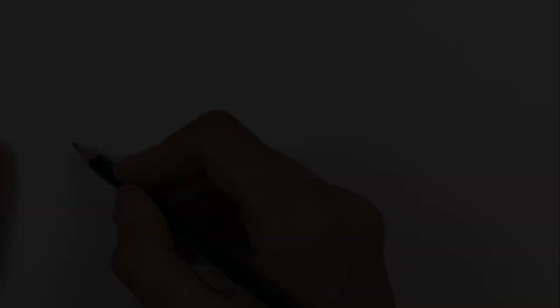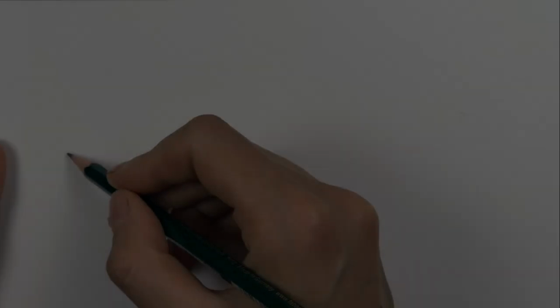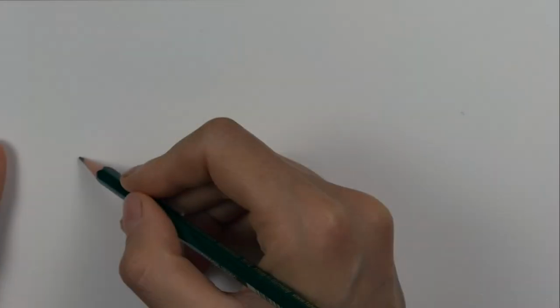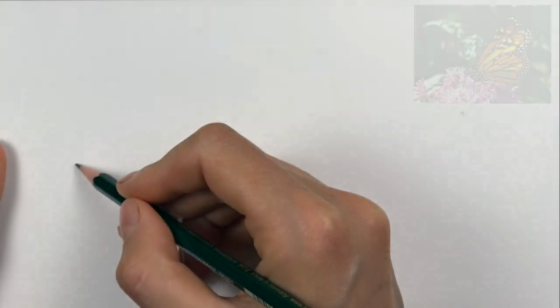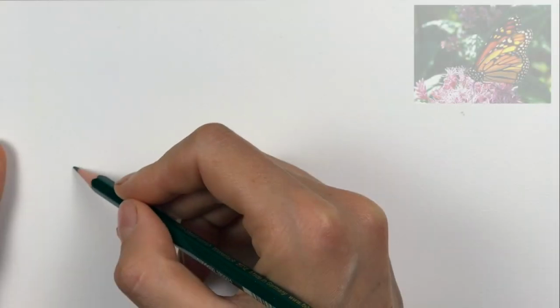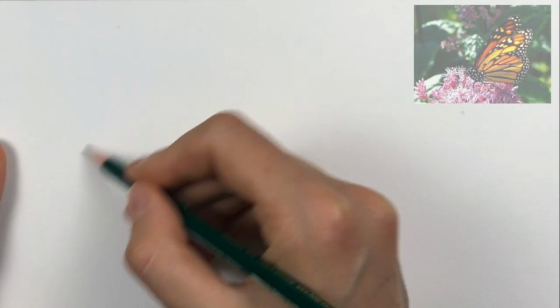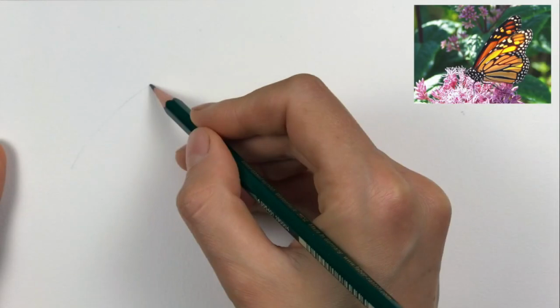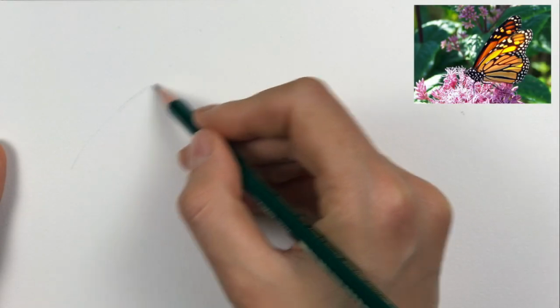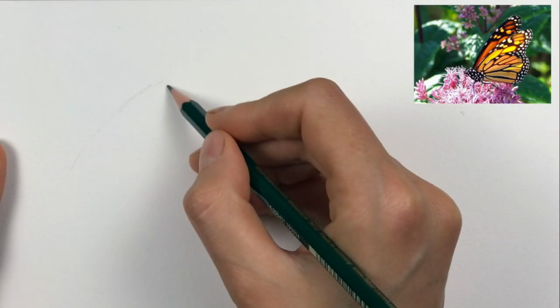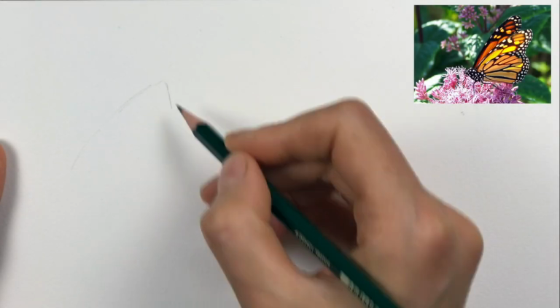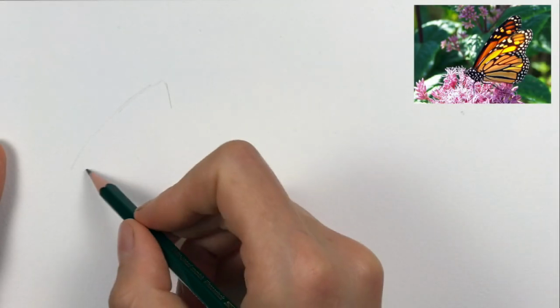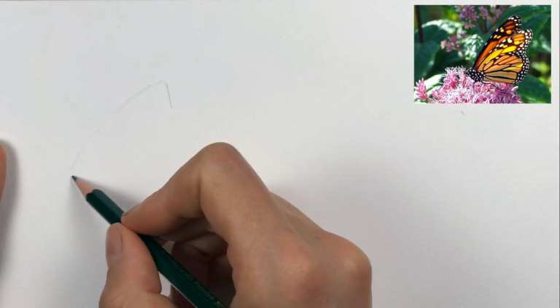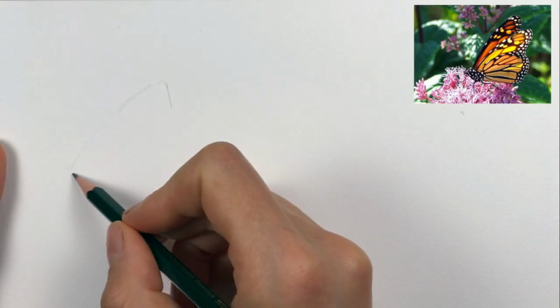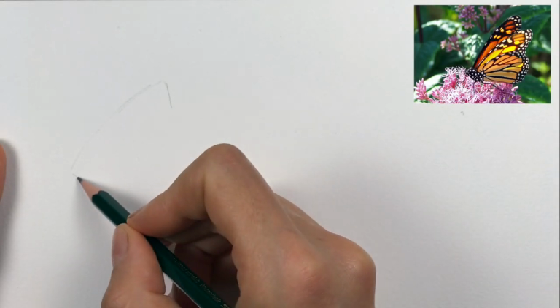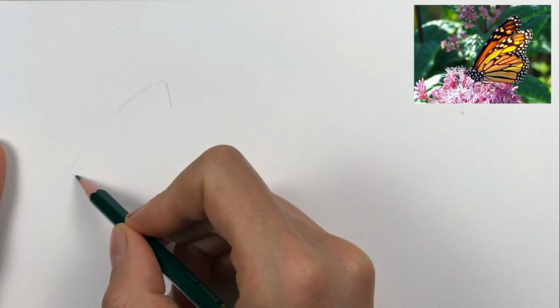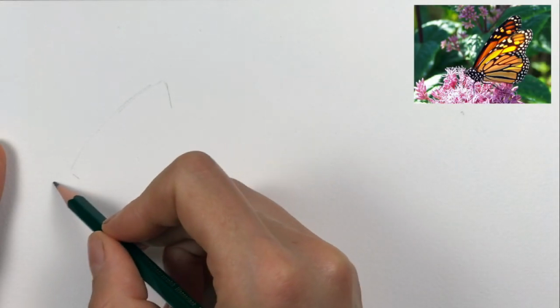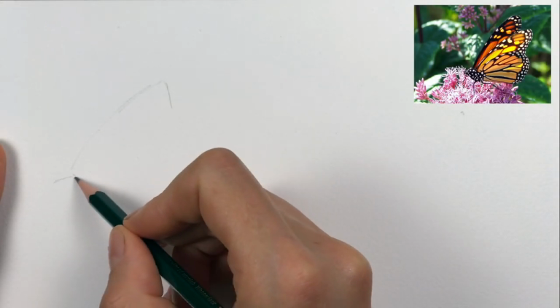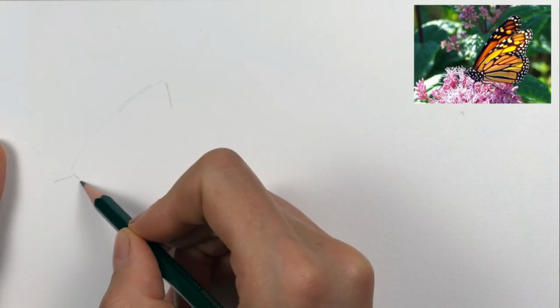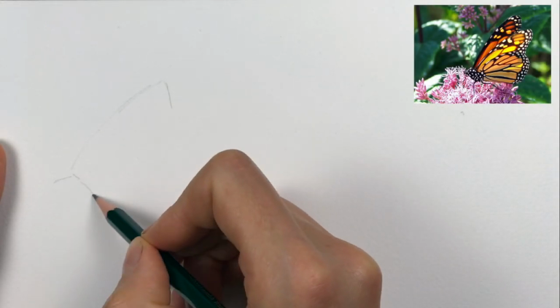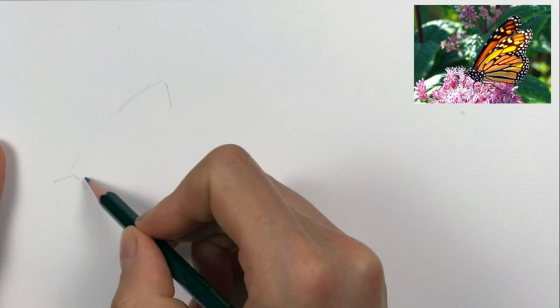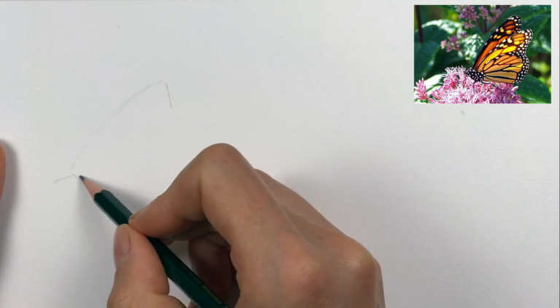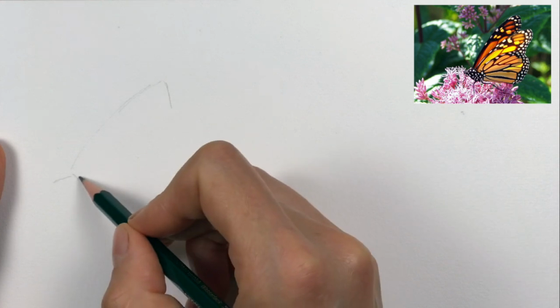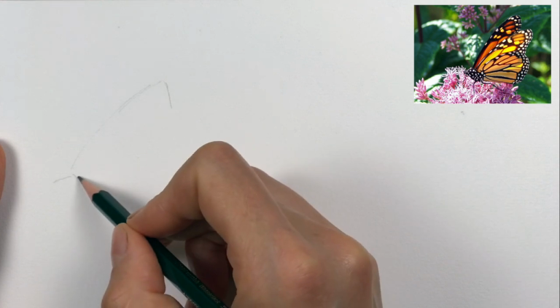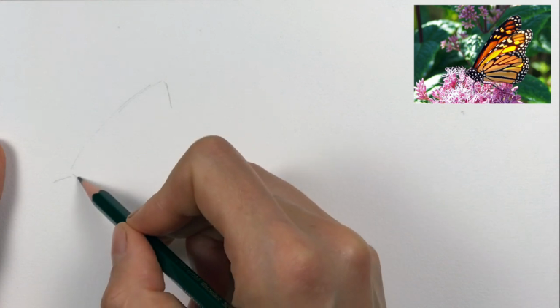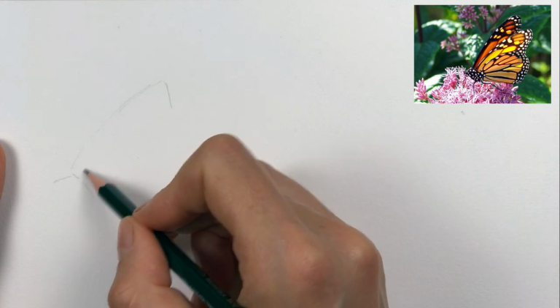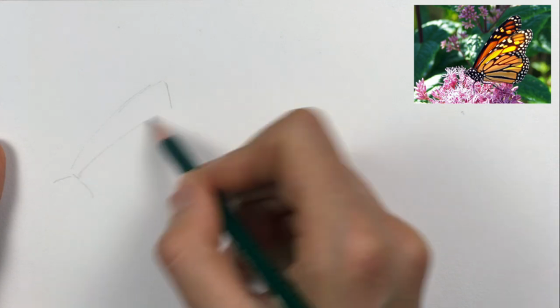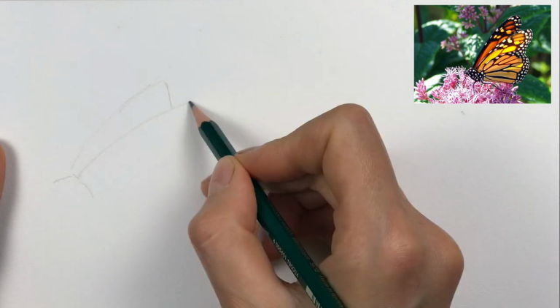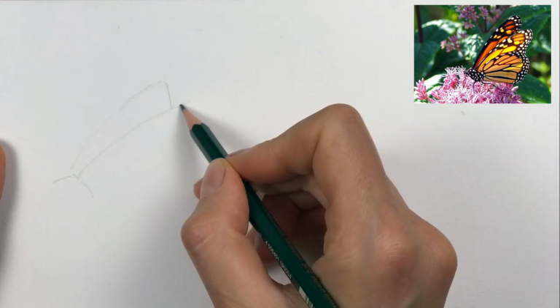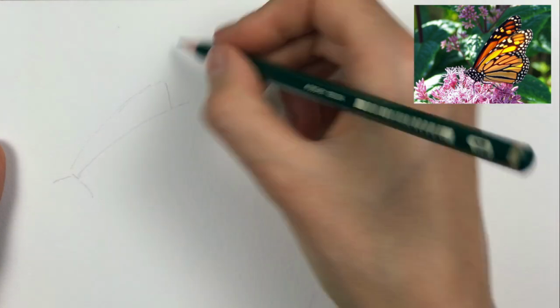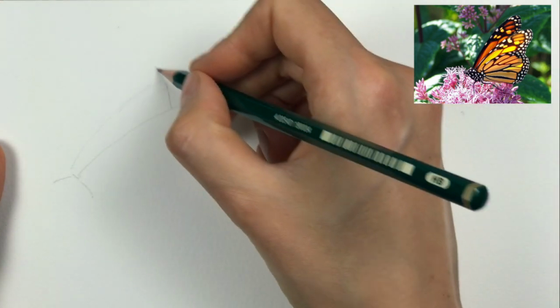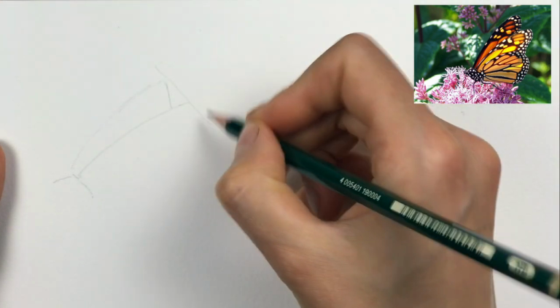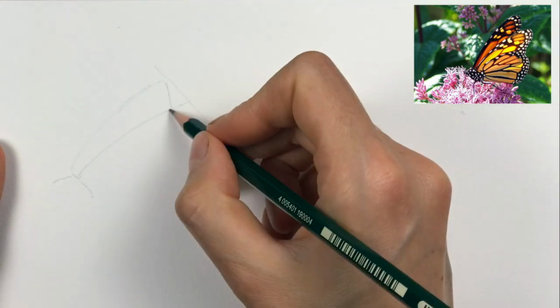In this video I'll show you how I sketch a monarch butterfly seen from the side with a little bit of both wing pairs showing.